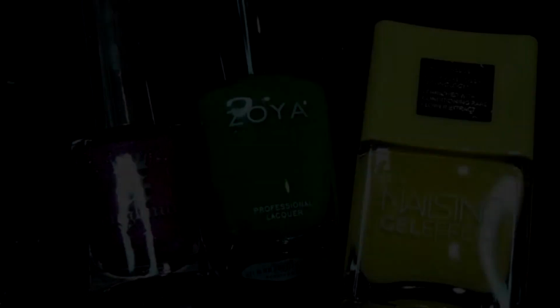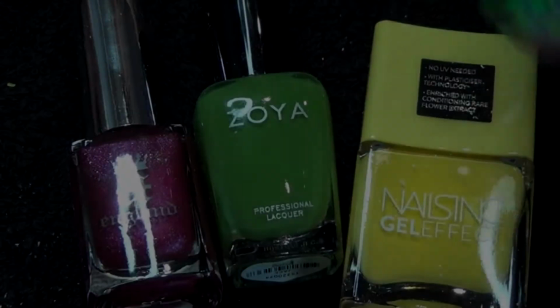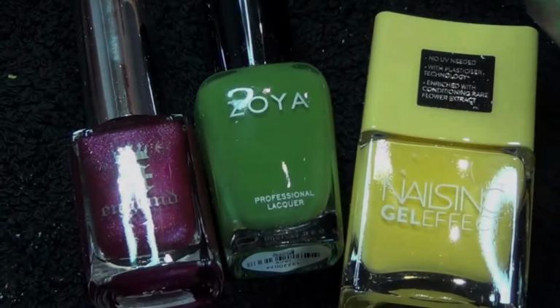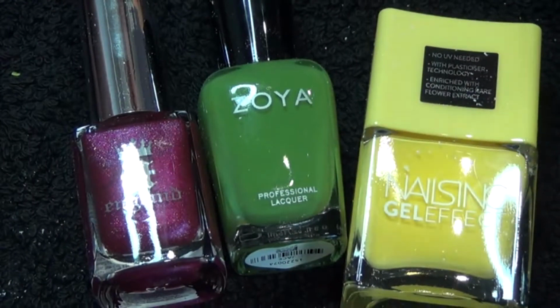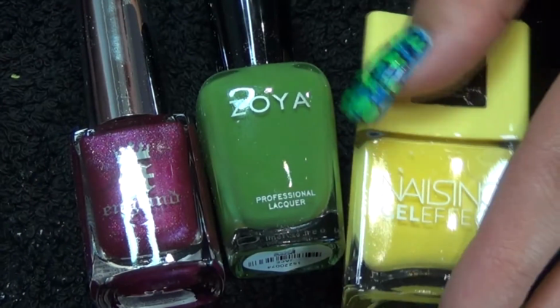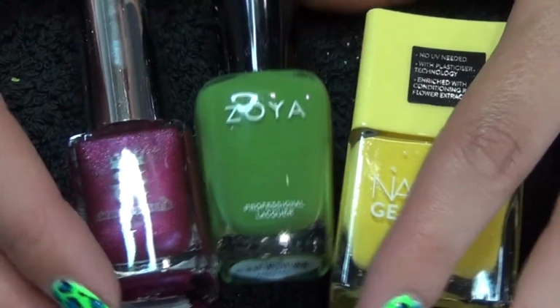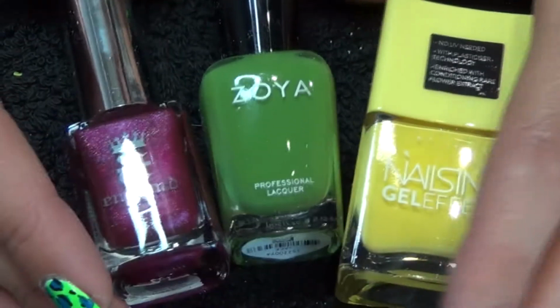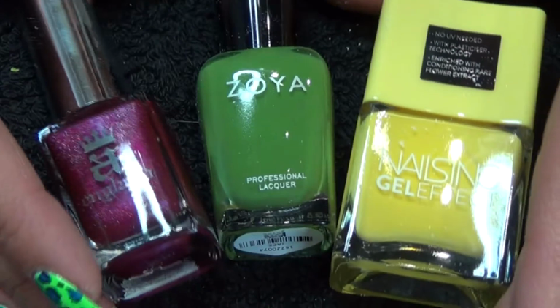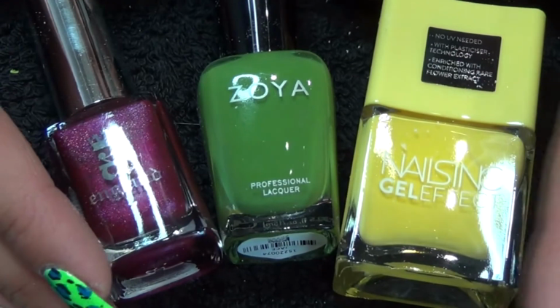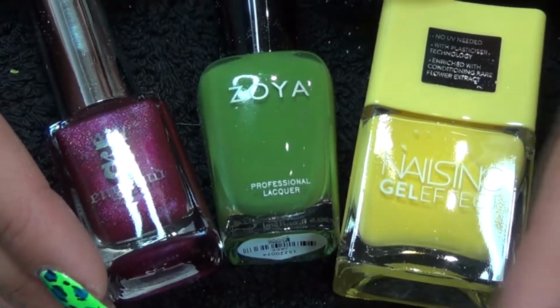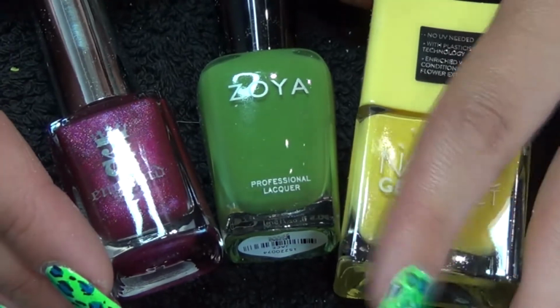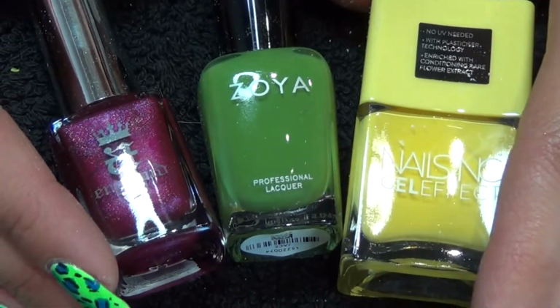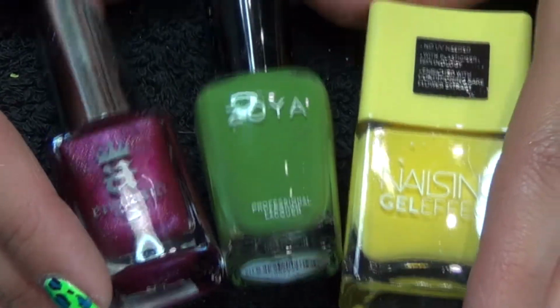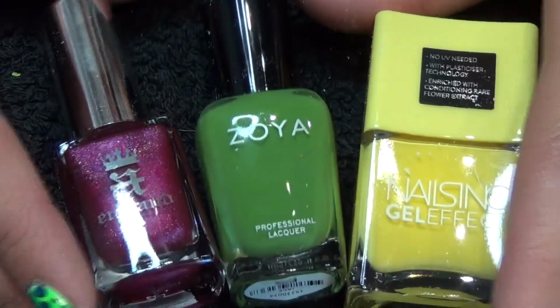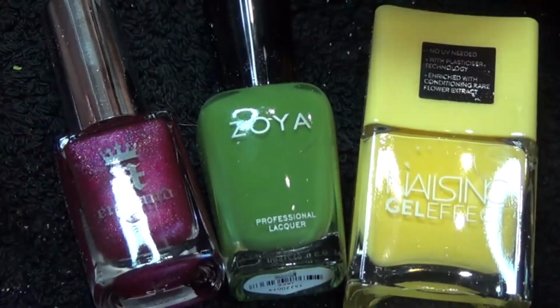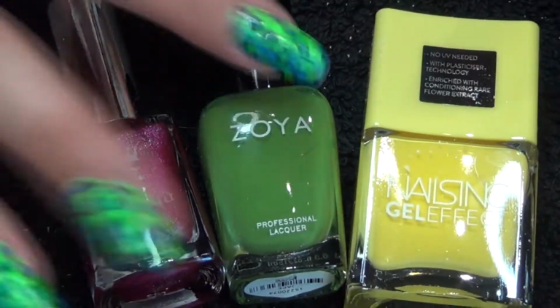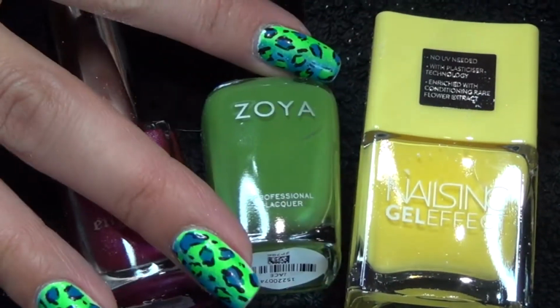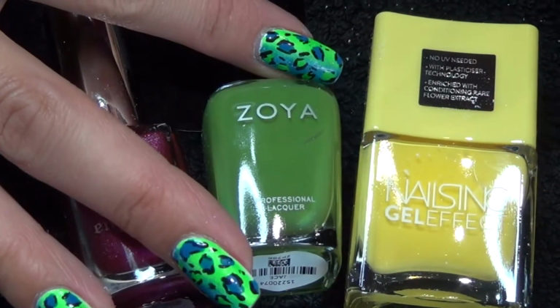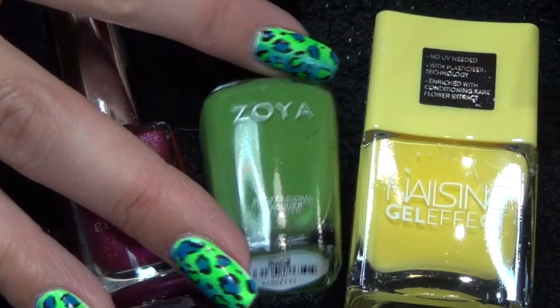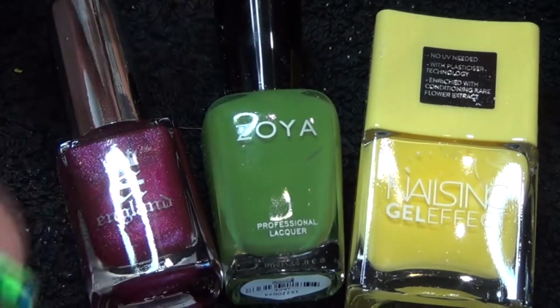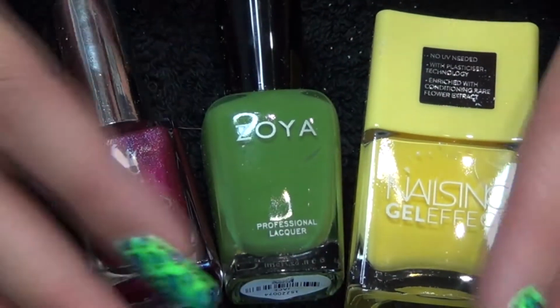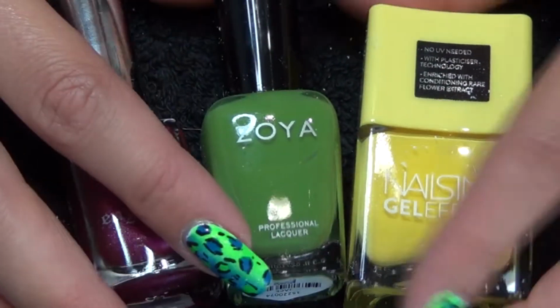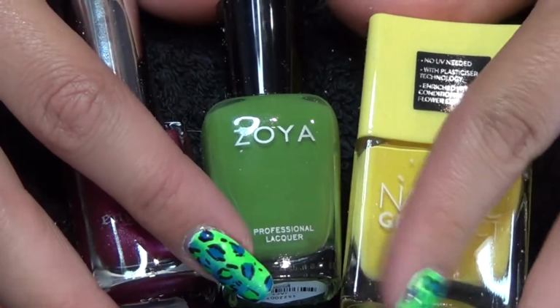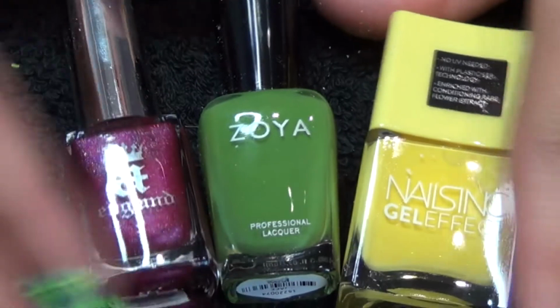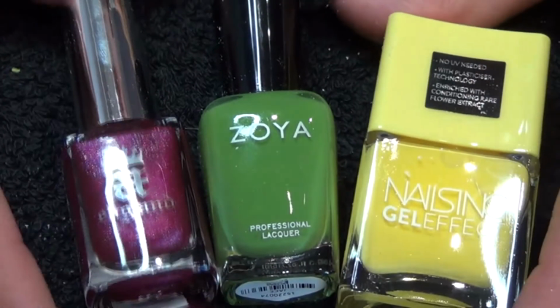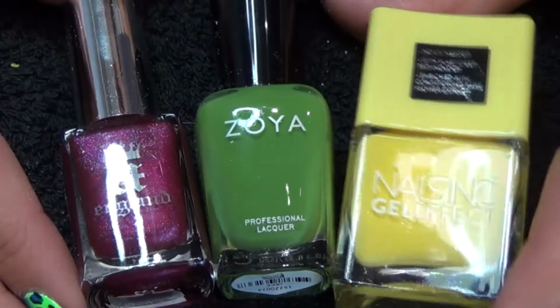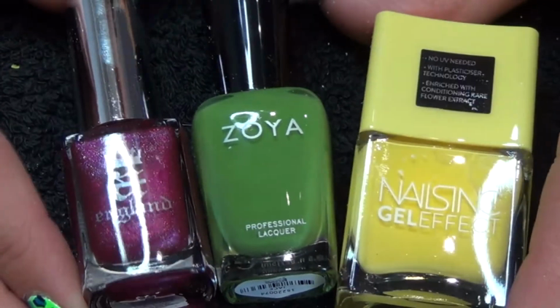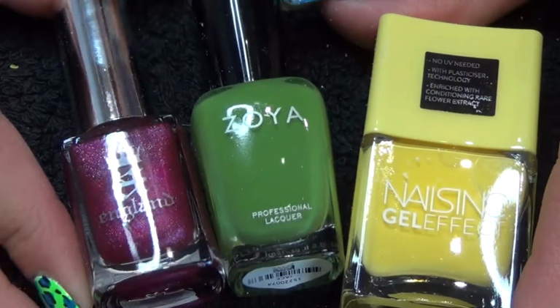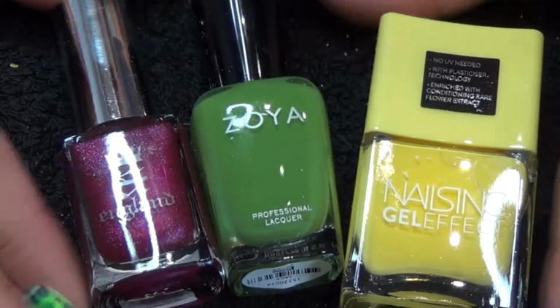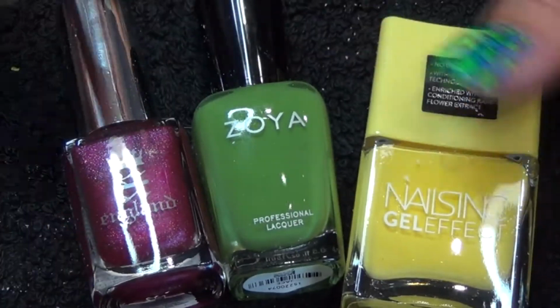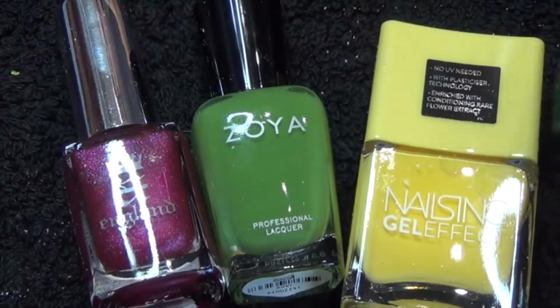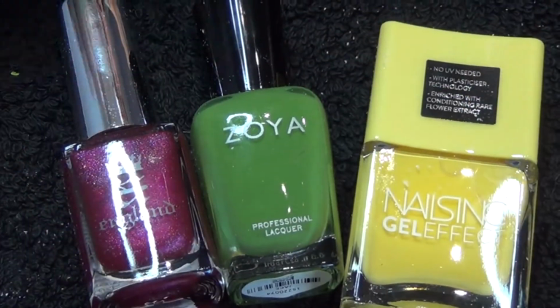So now for the polishes. Of course we're going to have to have something with the flower theme — a green is pretty much a must-have for this box. We've also got the yellow and we've got the red.